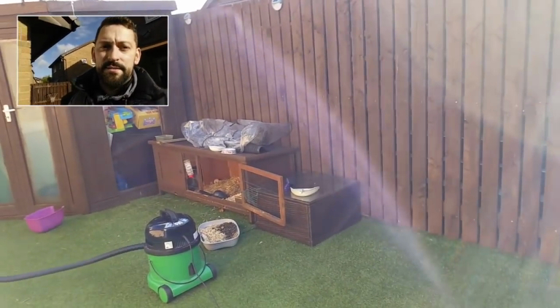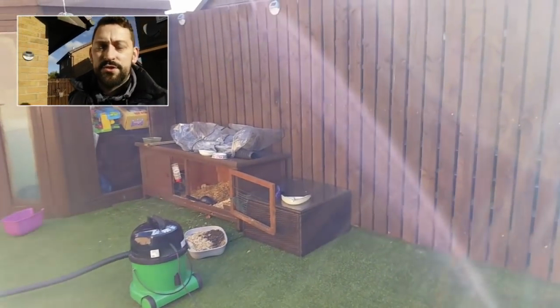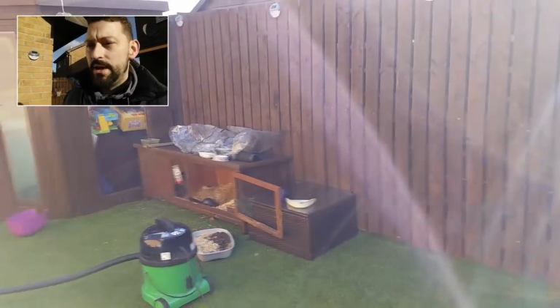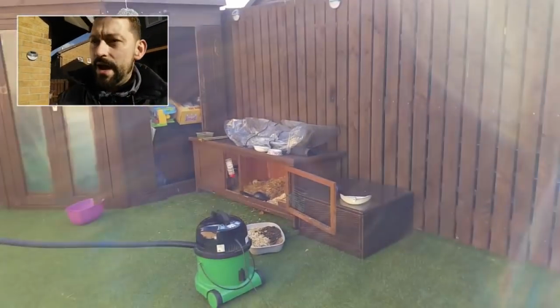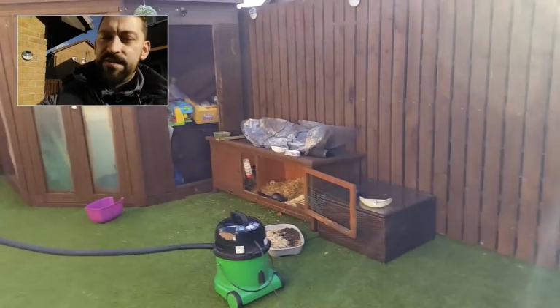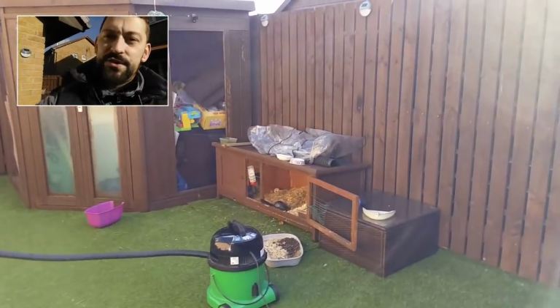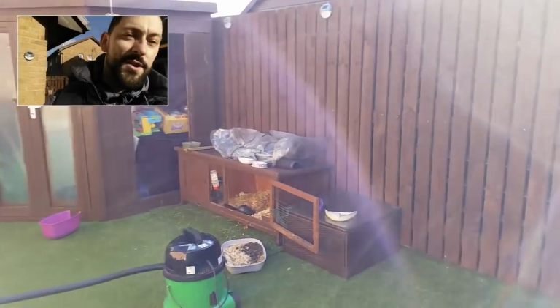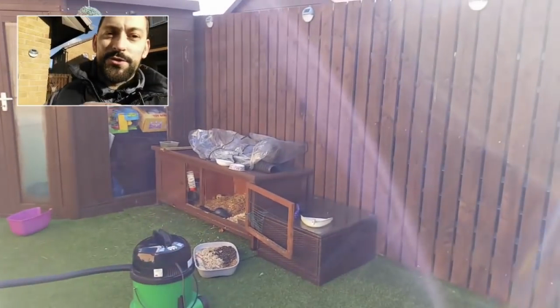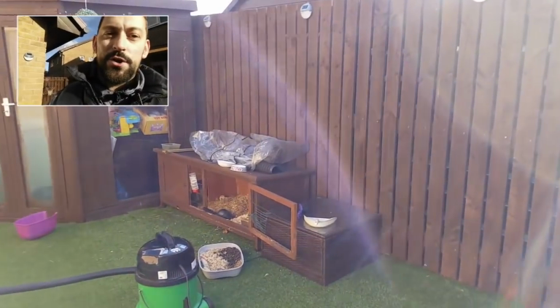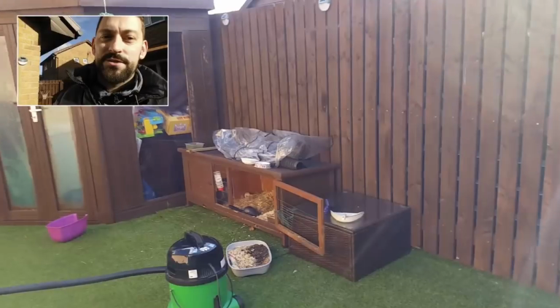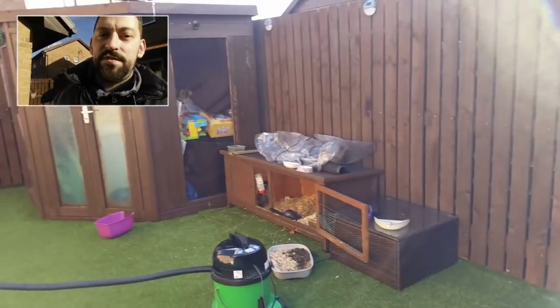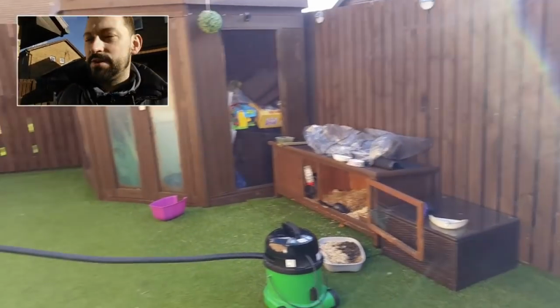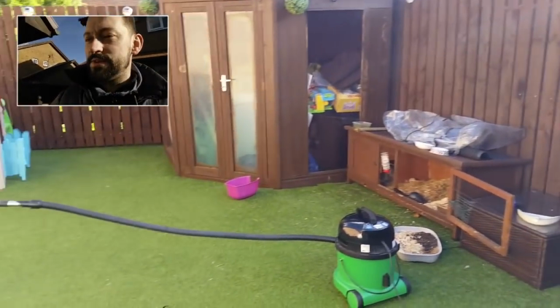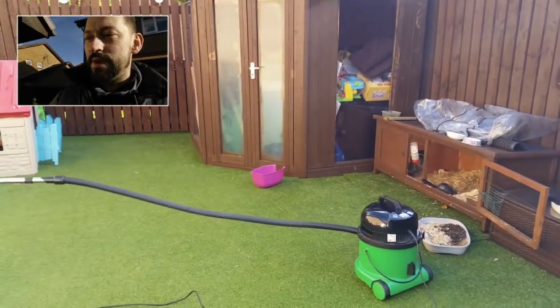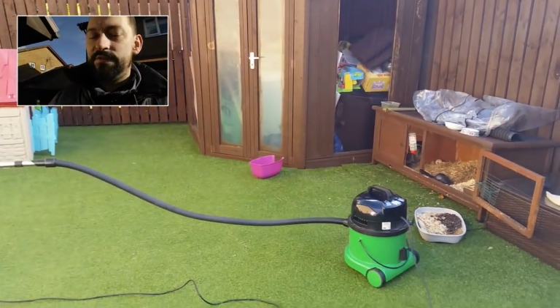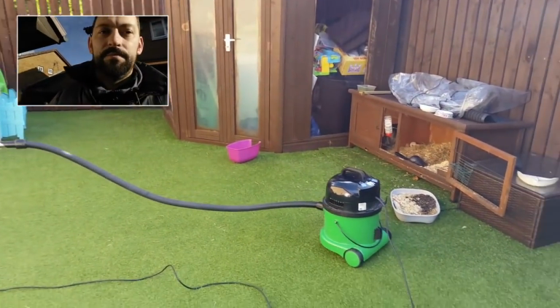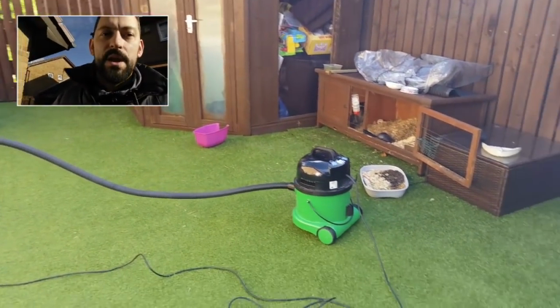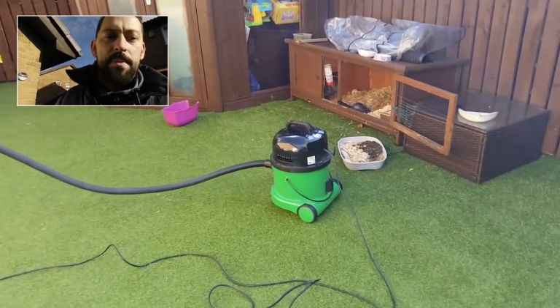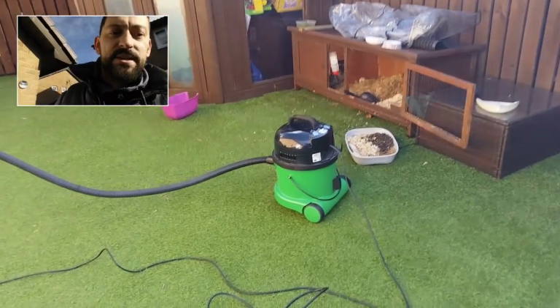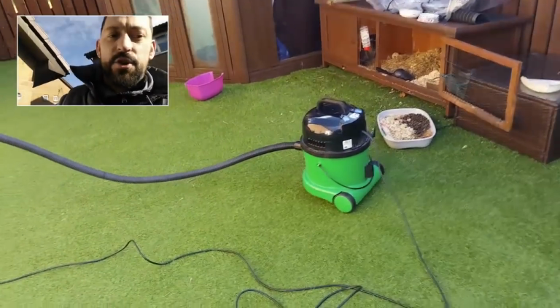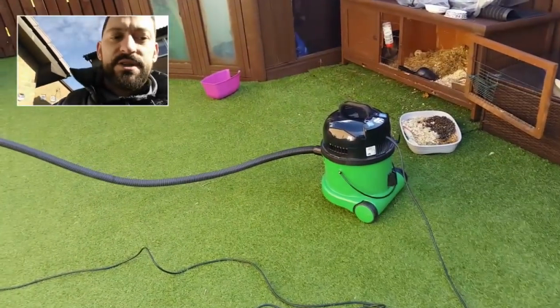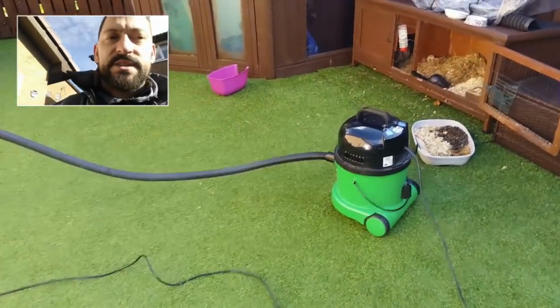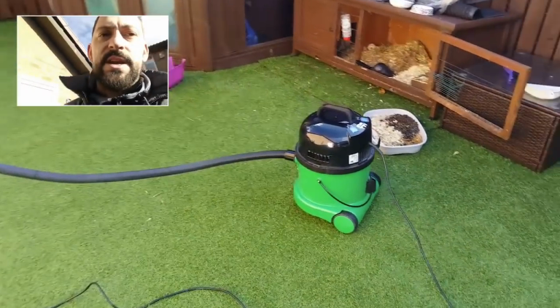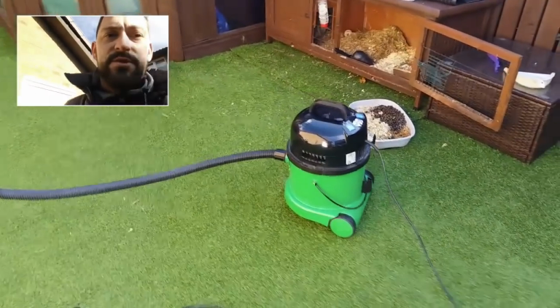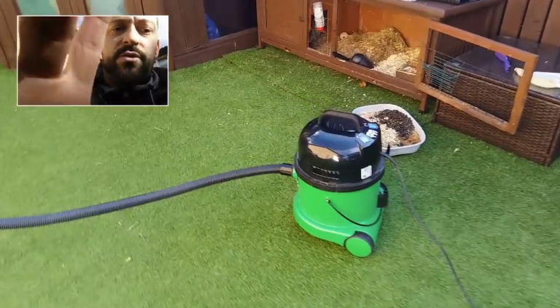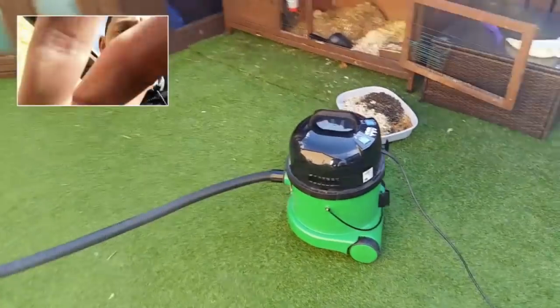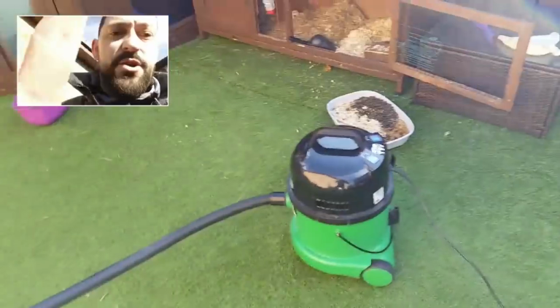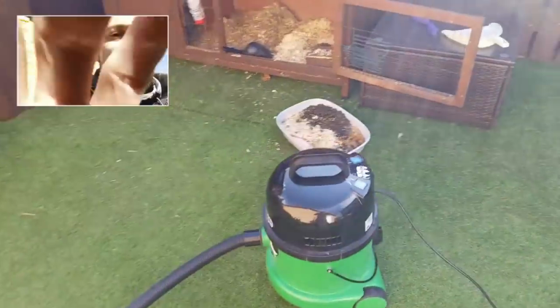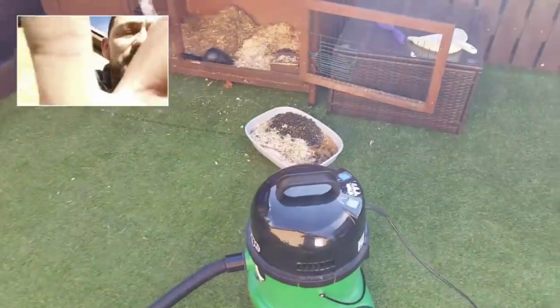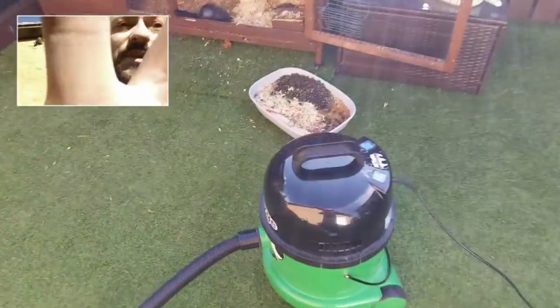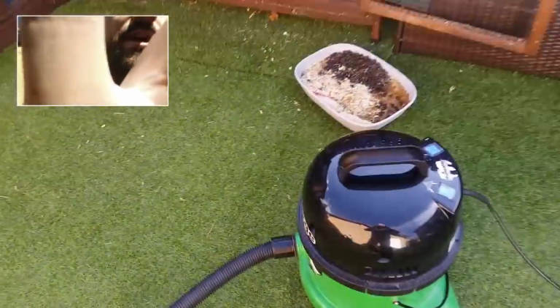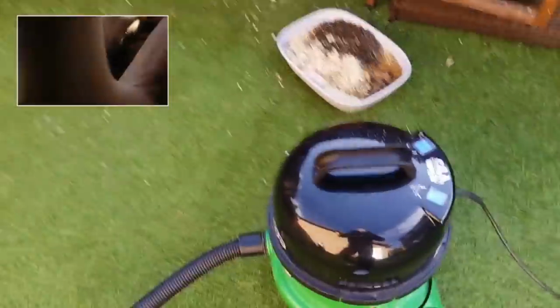We let her out and that's her to about ten o'clock at night. I hide food around the garden as well for her, which is quite good fun. But back to the George — it's all good with the George. Let's see how he's getting on now.